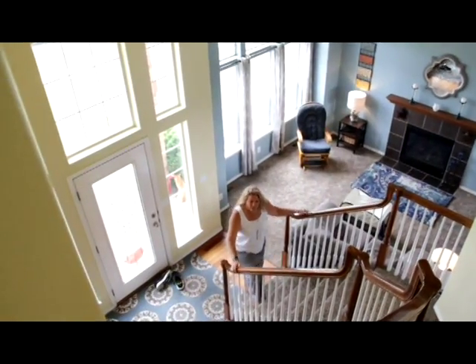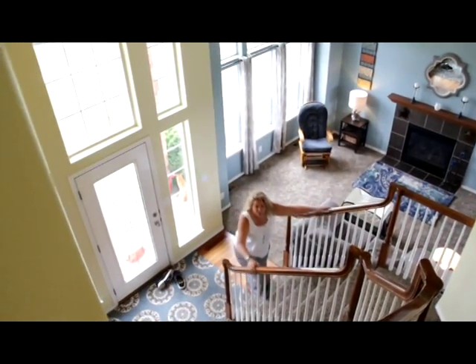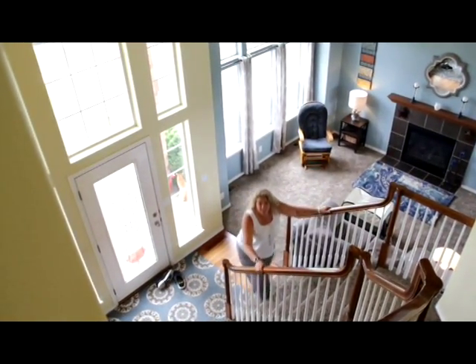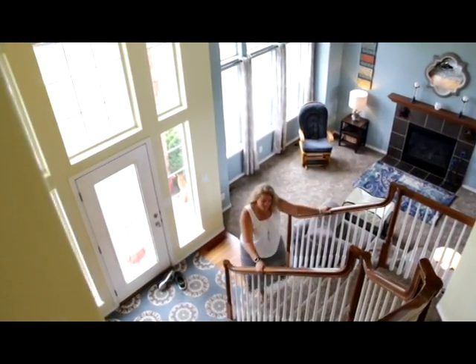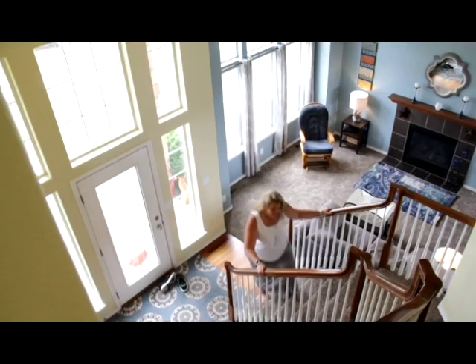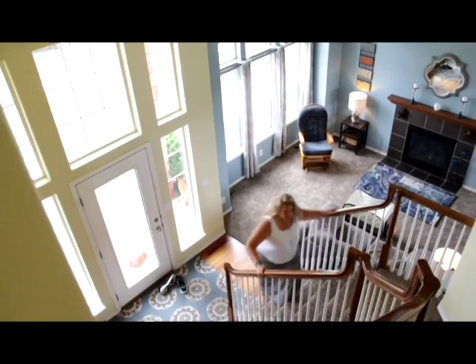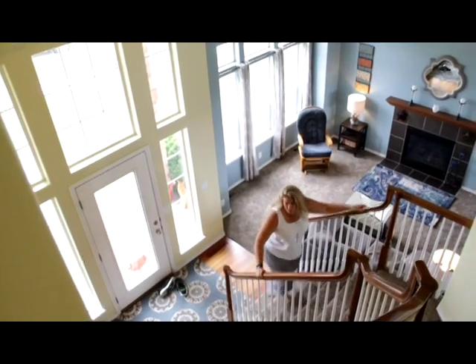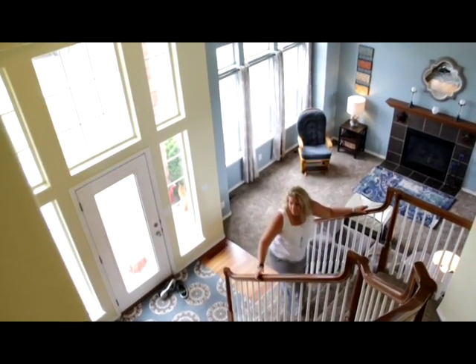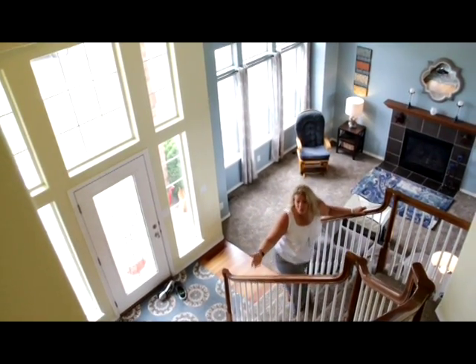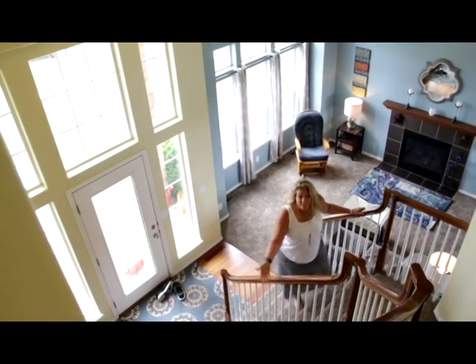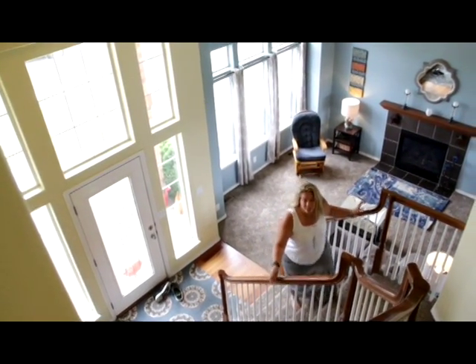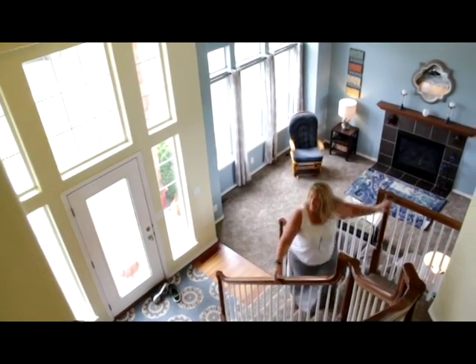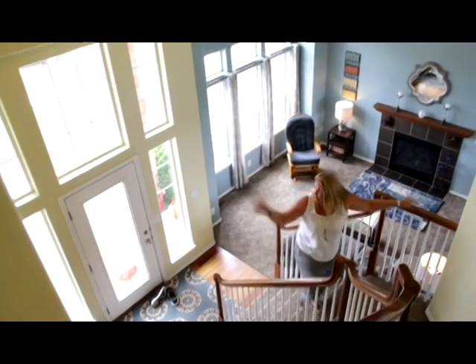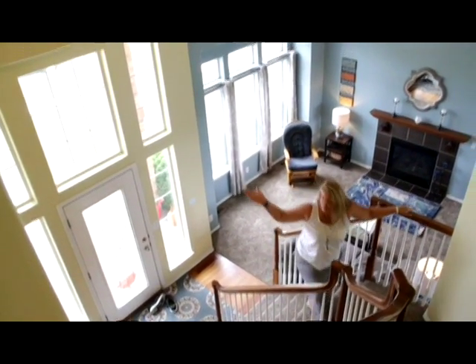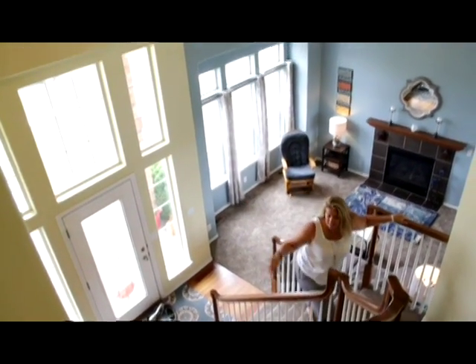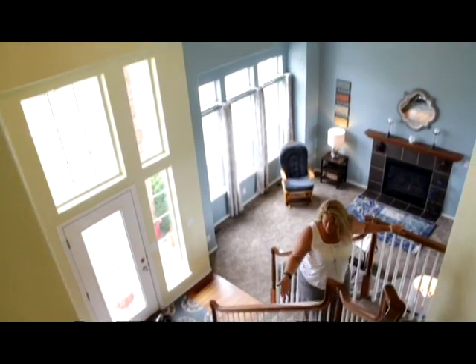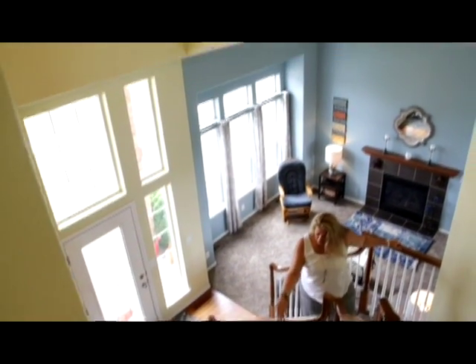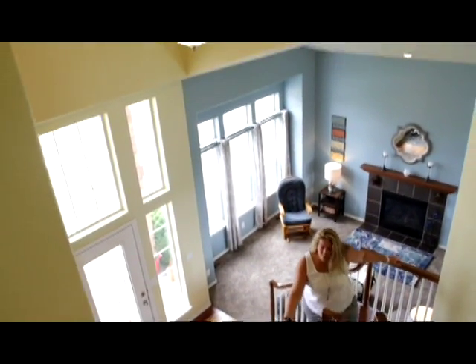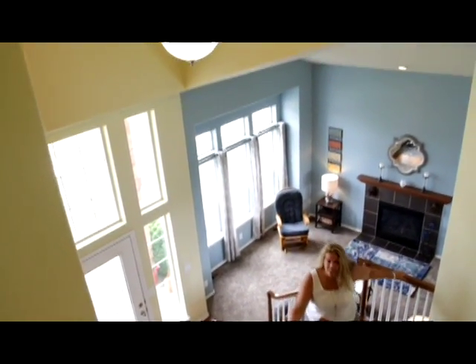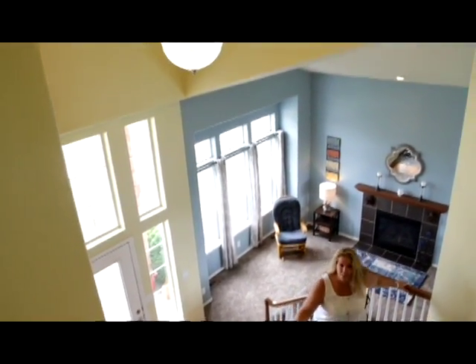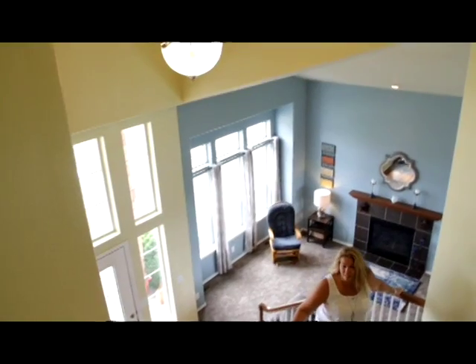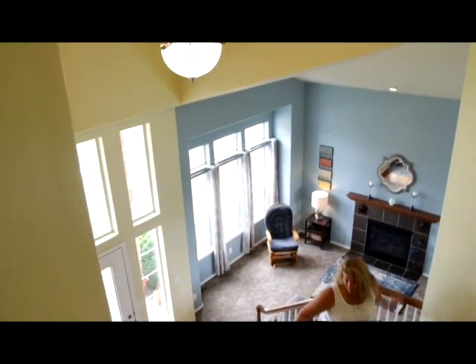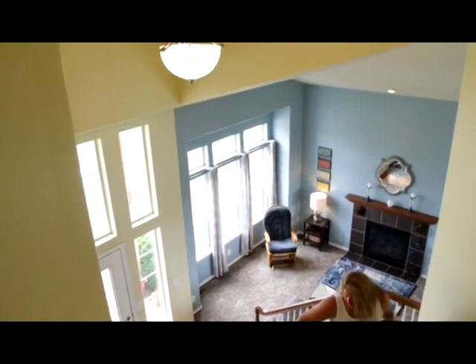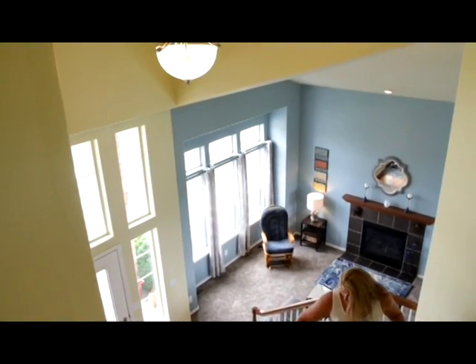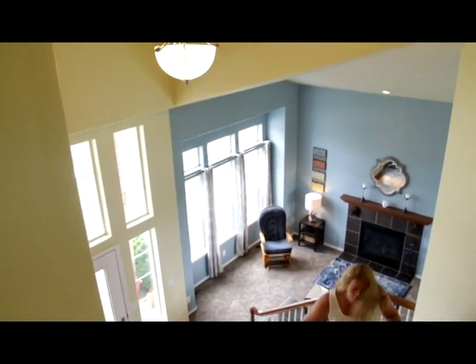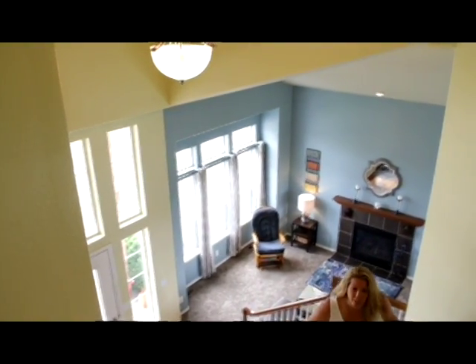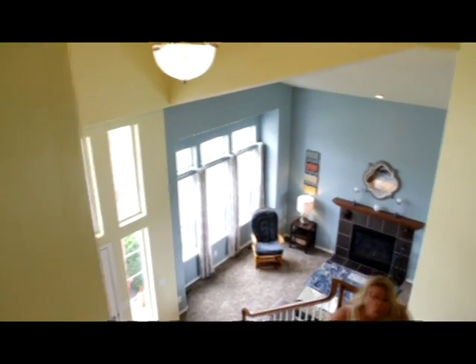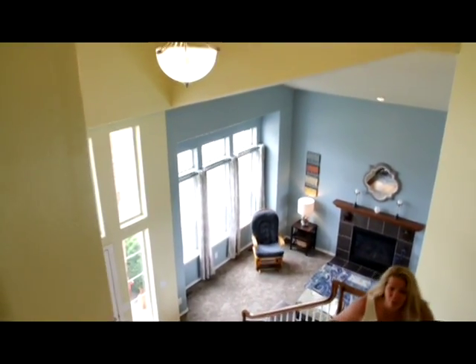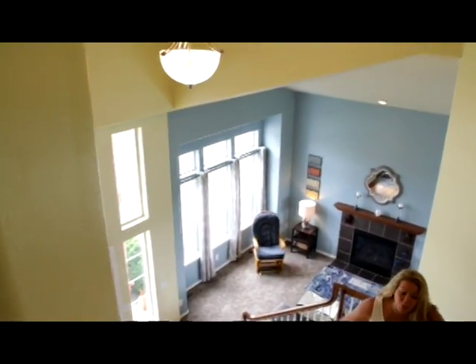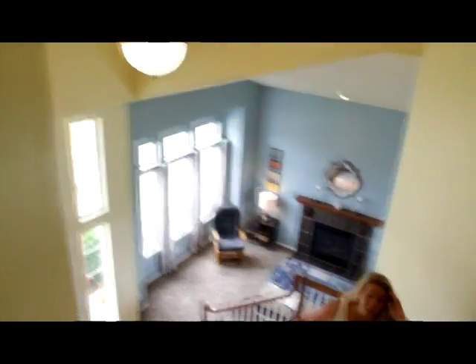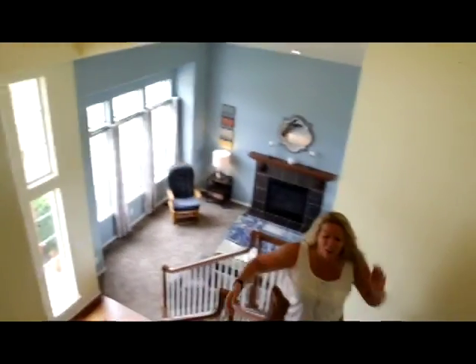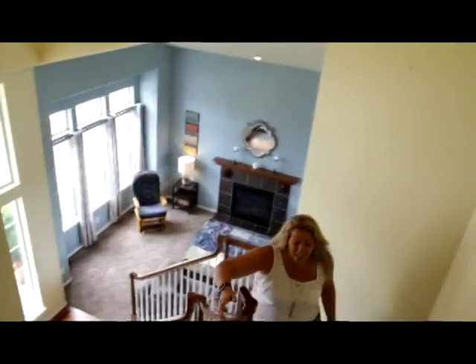As we're heading up the stairs, I just want to point out what a great entry this is. There's beautiful light coming in, and this spot right here would make a fantastic place to put a coat tree or a Christmas tree during the holidays.